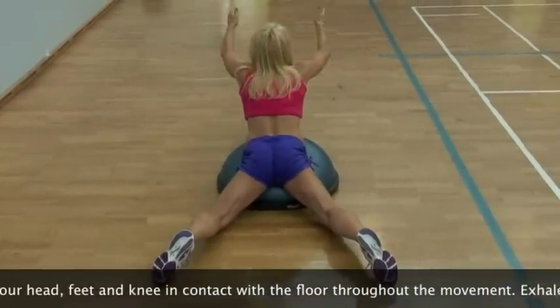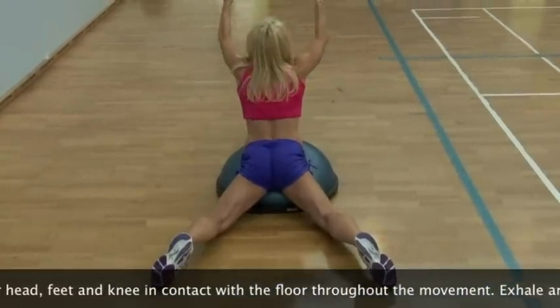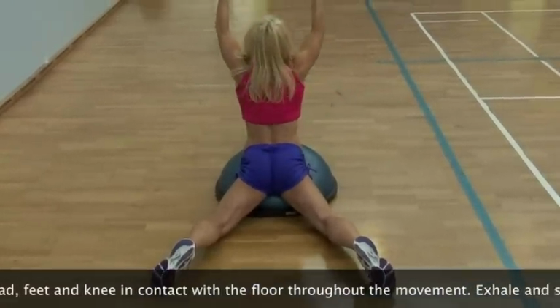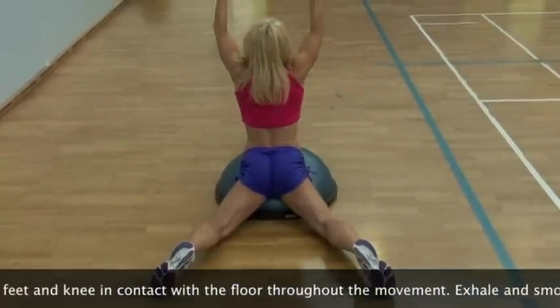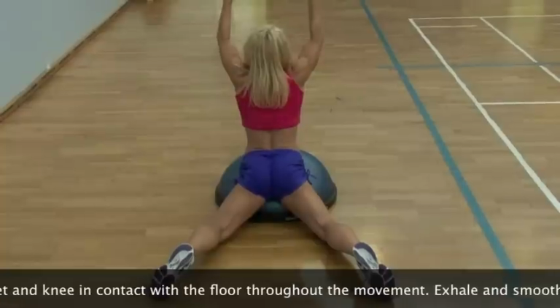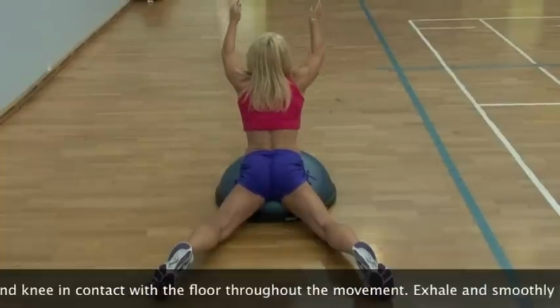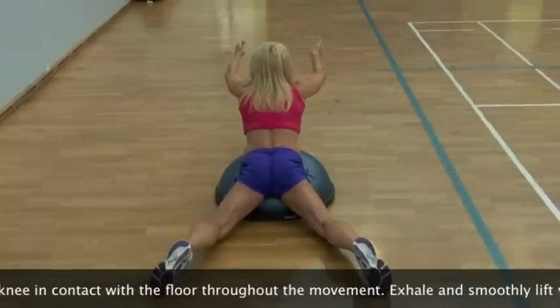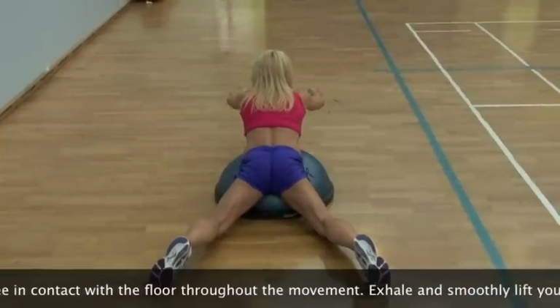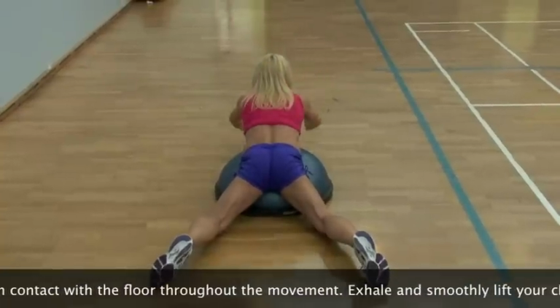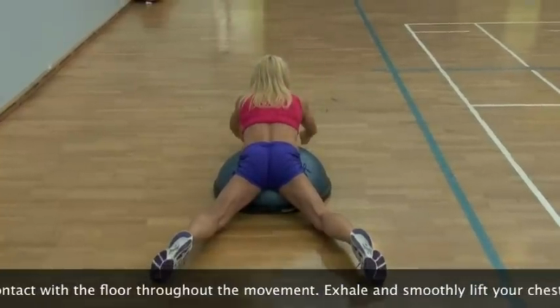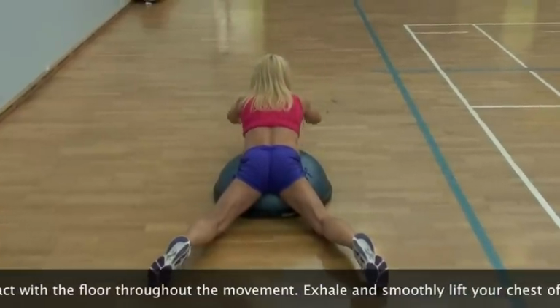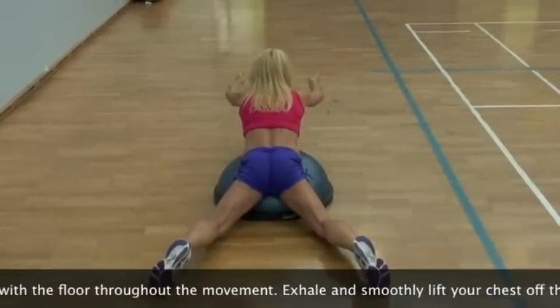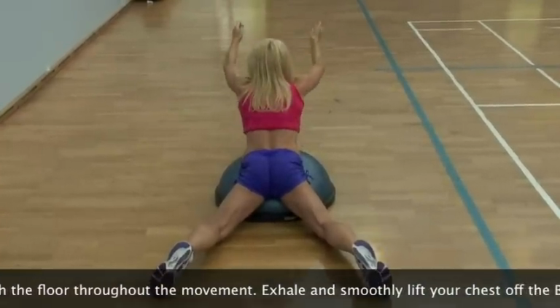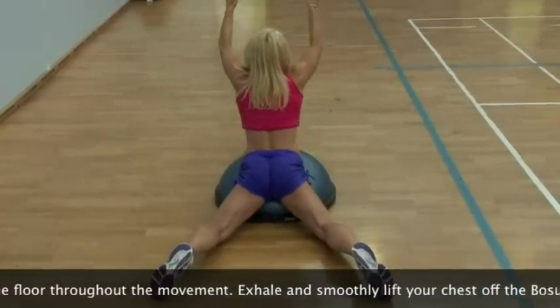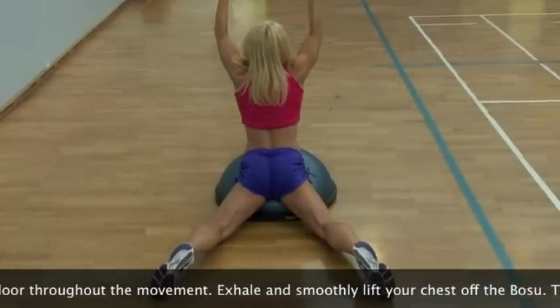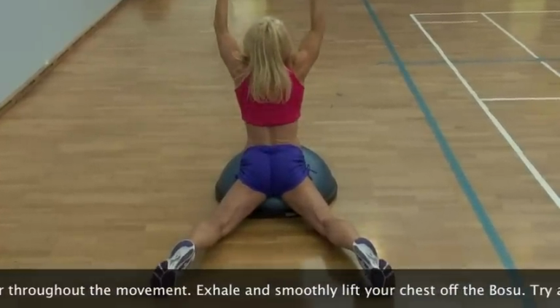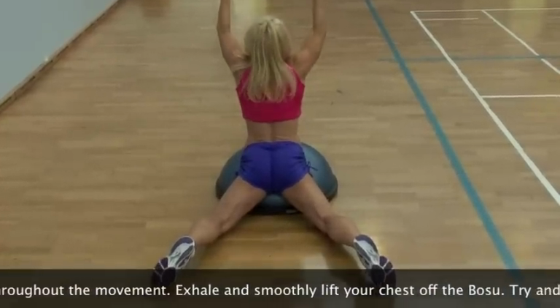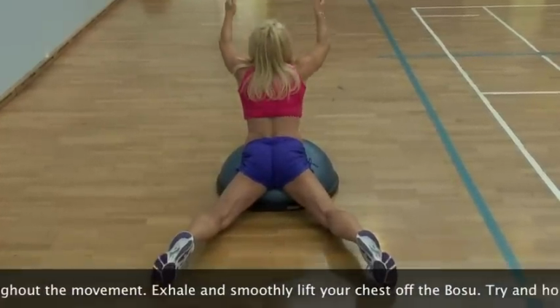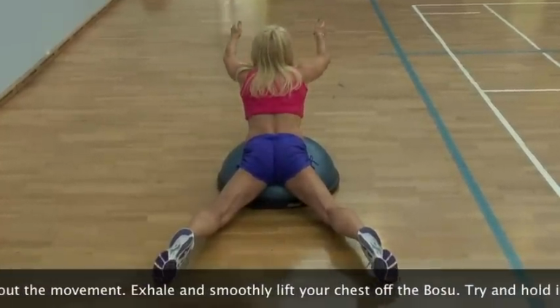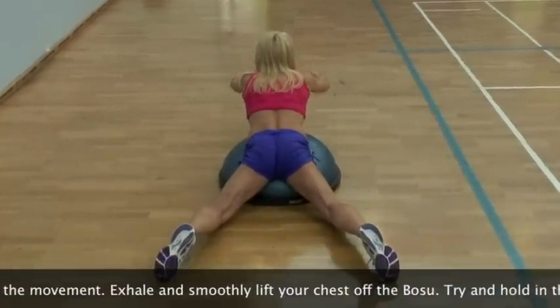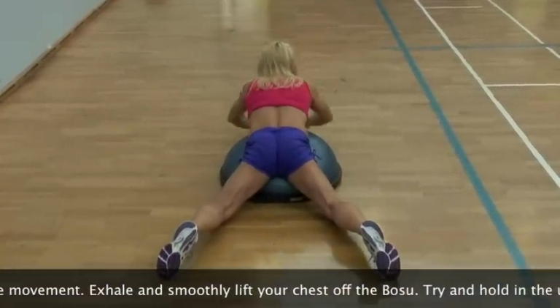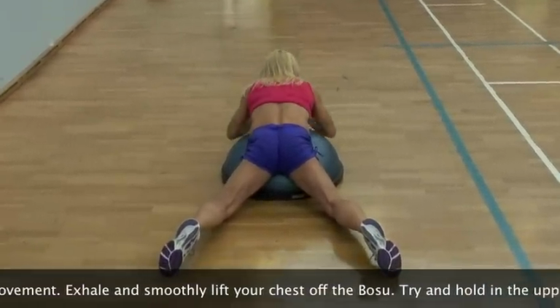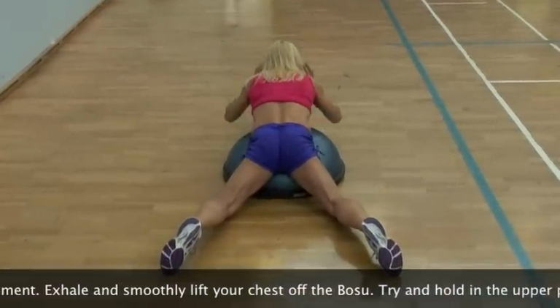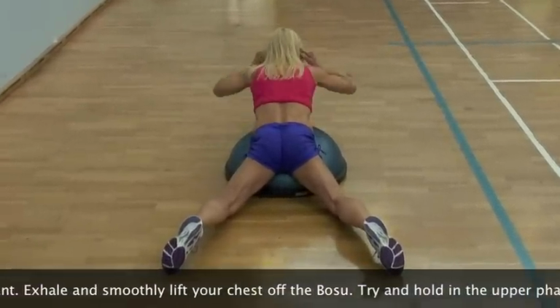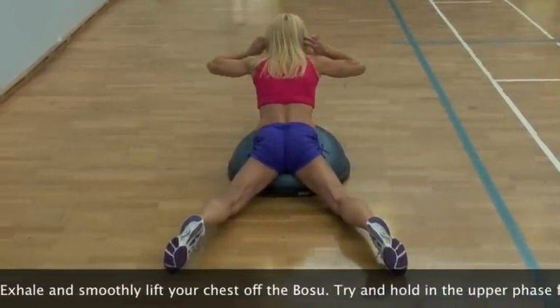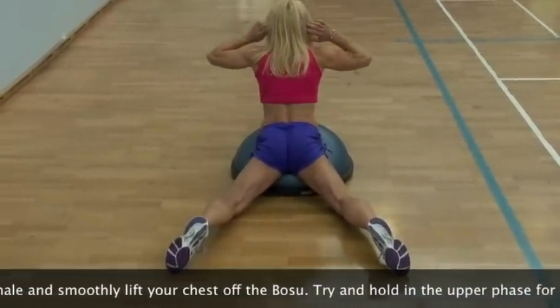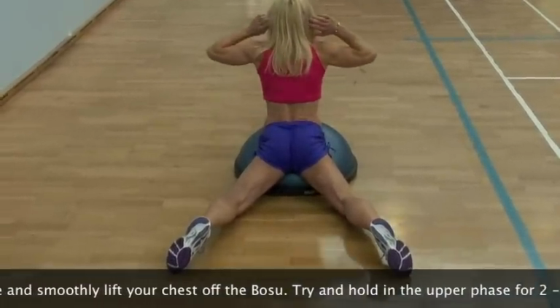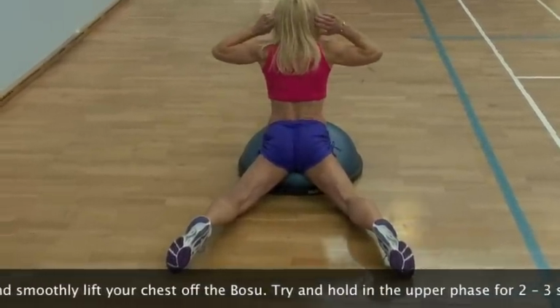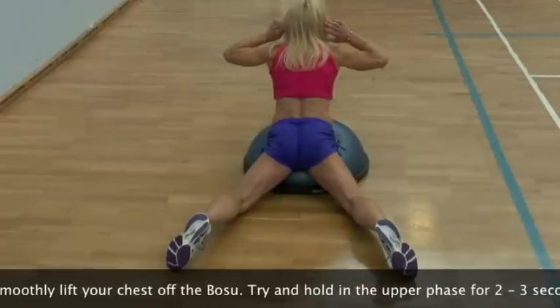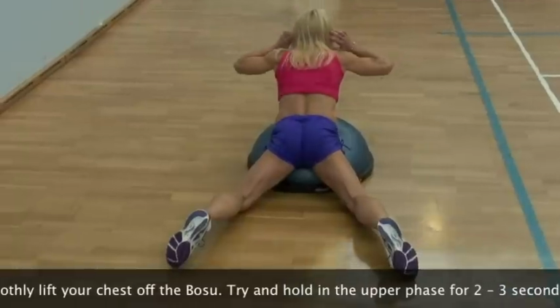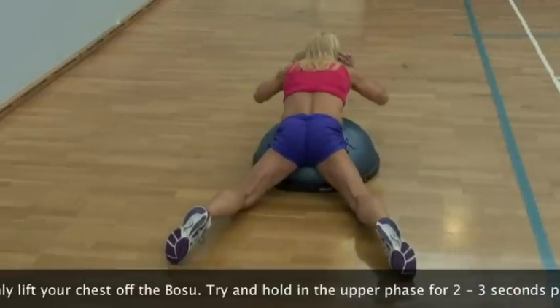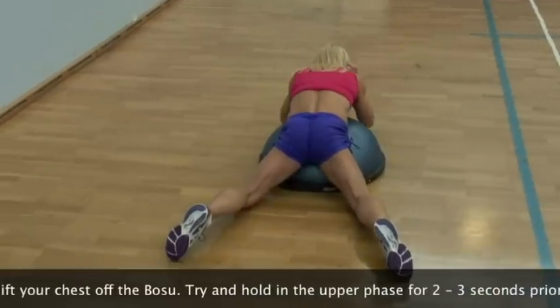Try and hold in the upper phase for 2-3 seconds prior to inhaling and slowly returning back to repeat again for the desired number of repetitions.